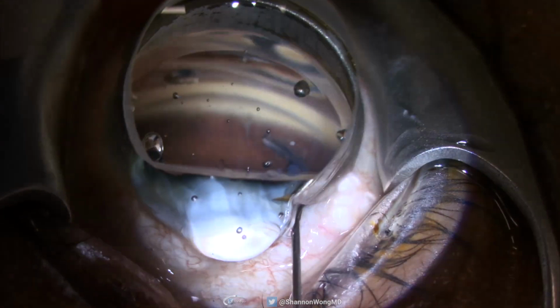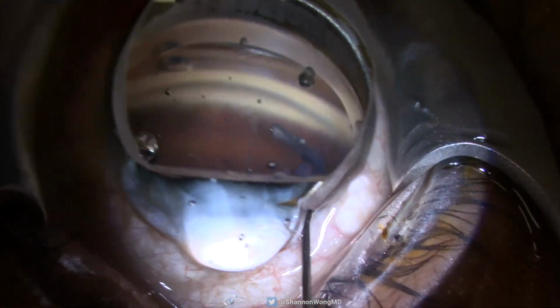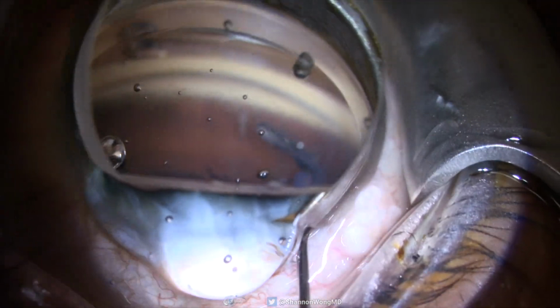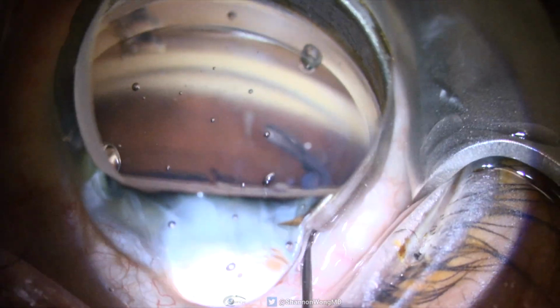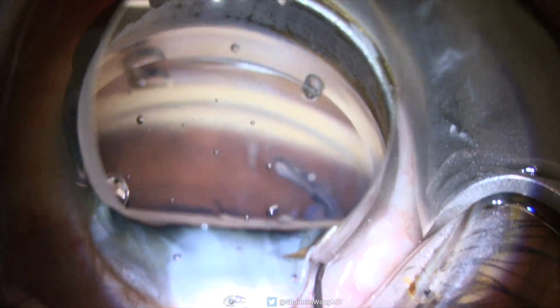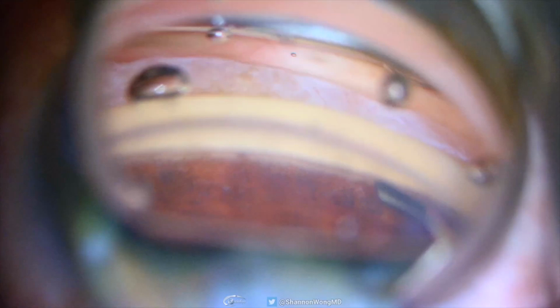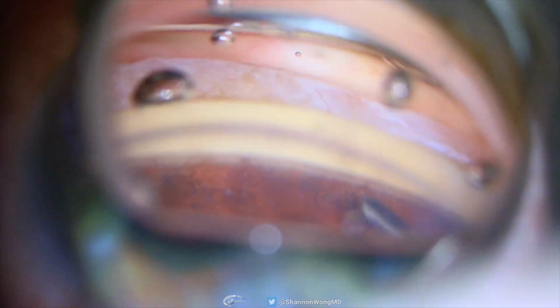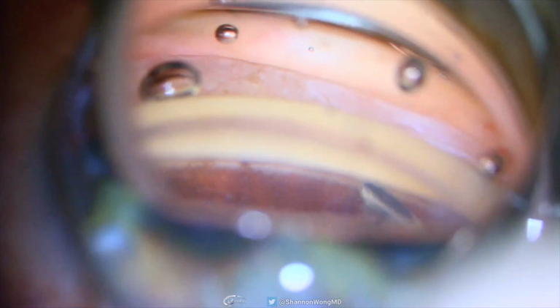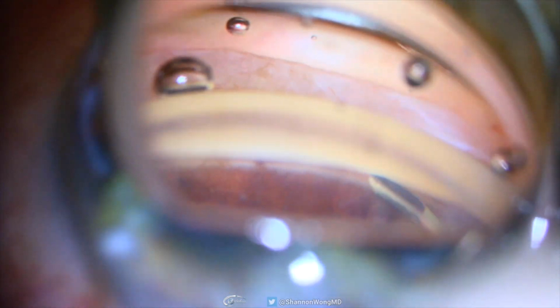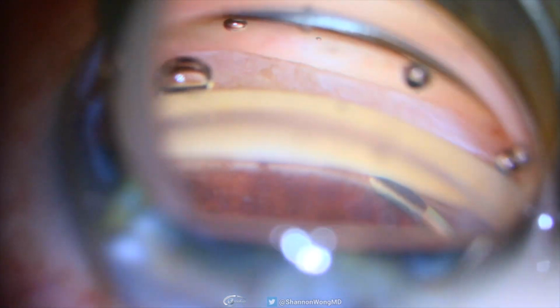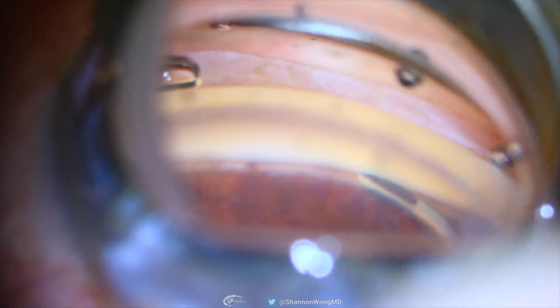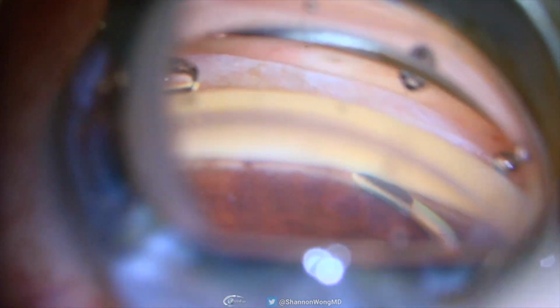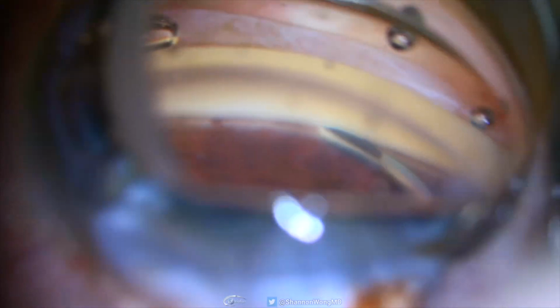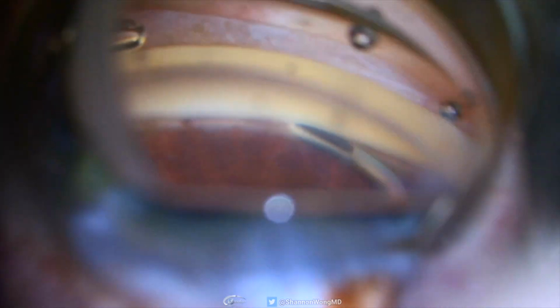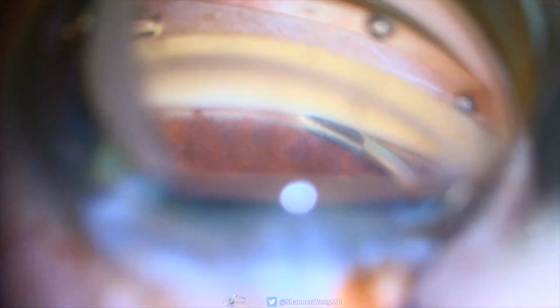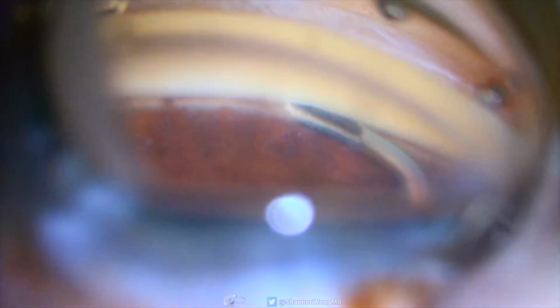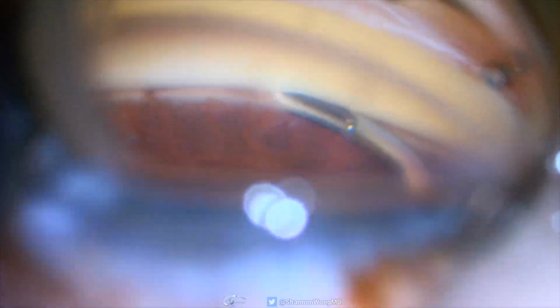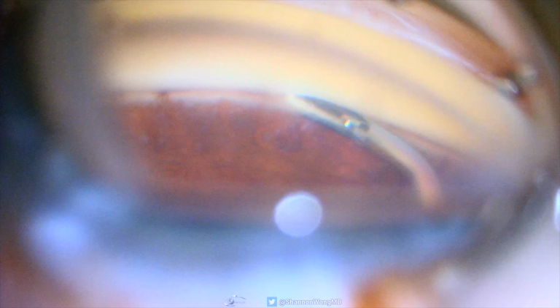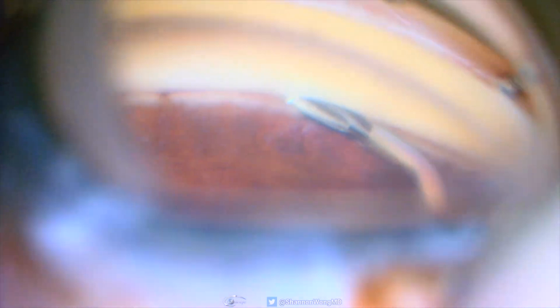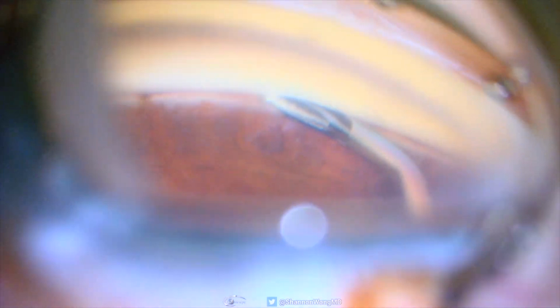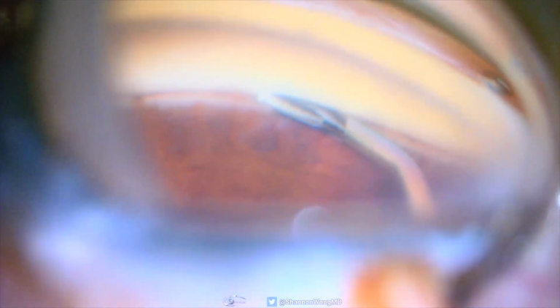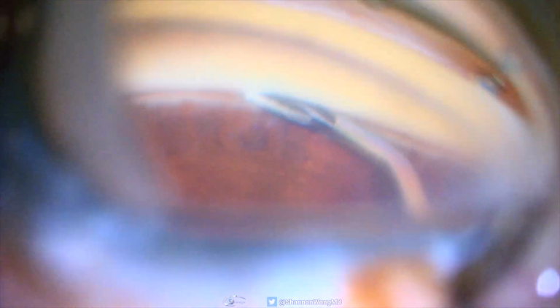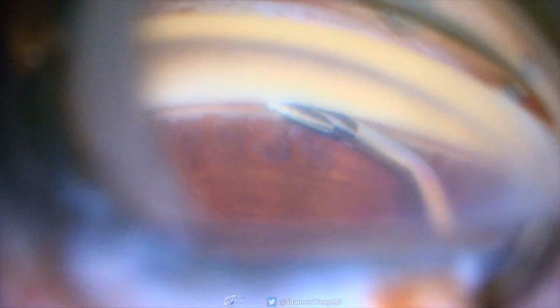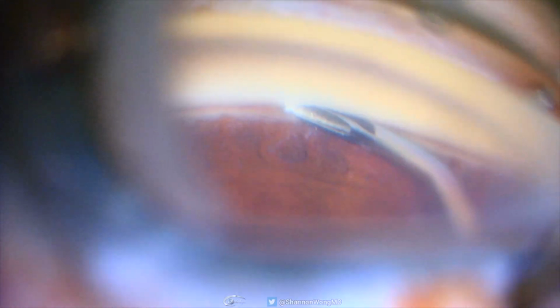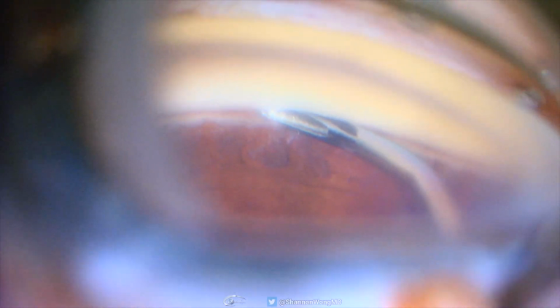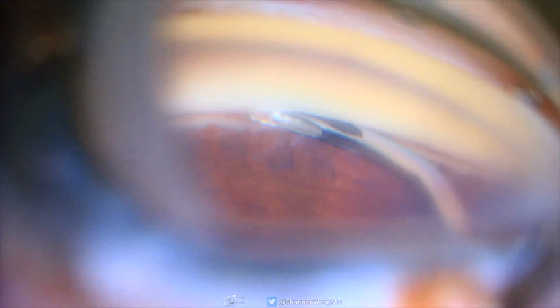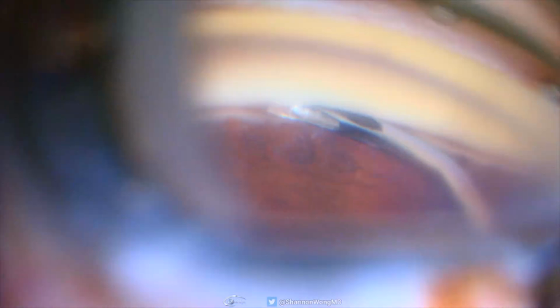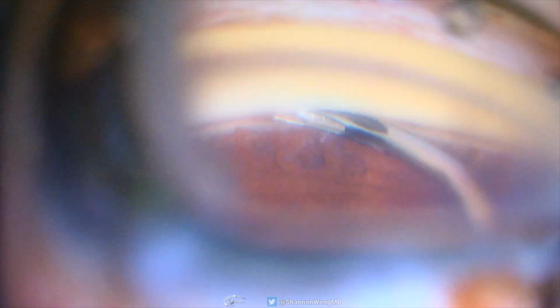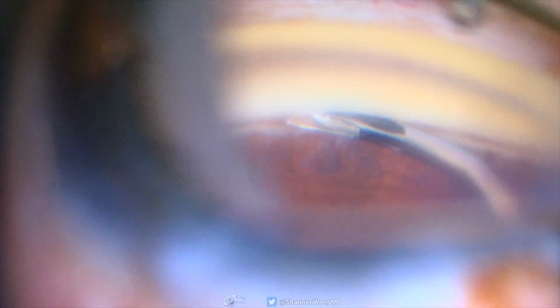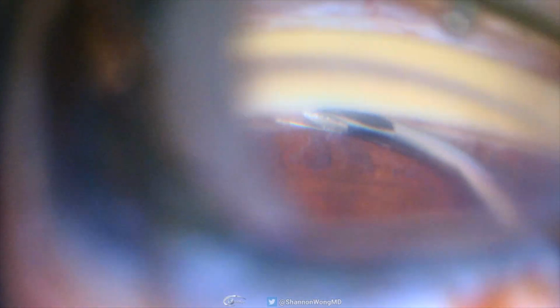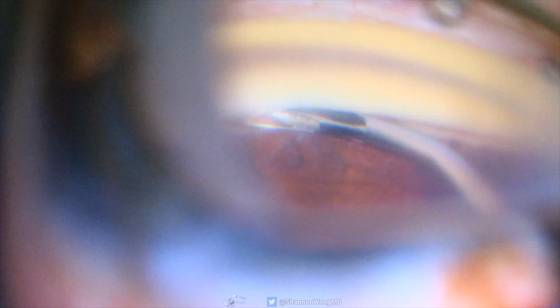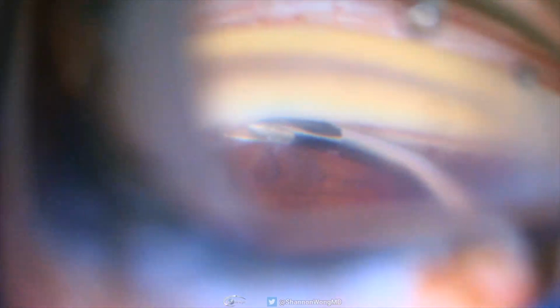Using the gonio mirror, we visualize the pigmented trabecular meshwork, then use the tip of the Hydrus inserter to pierce the TM. Then the Hydrus is inserted into Schlemm's canal.